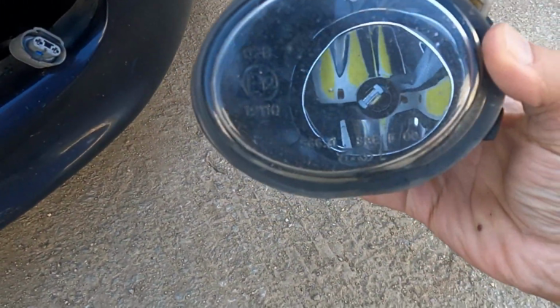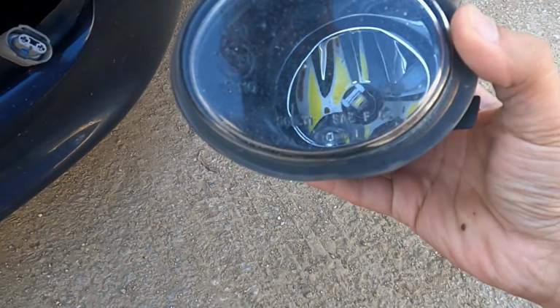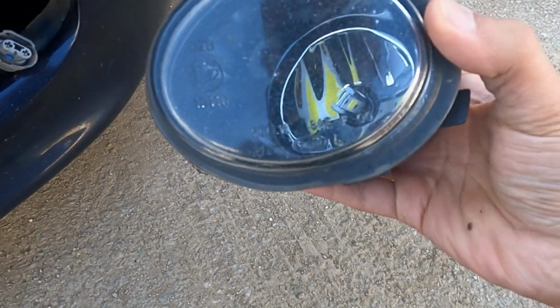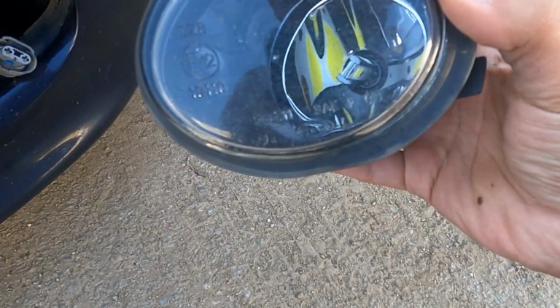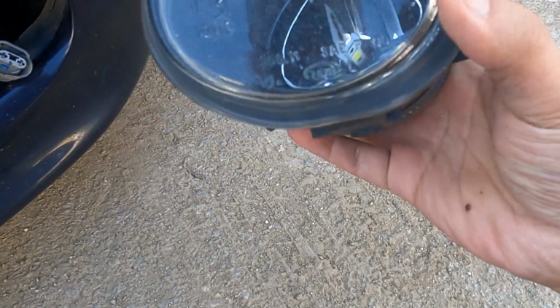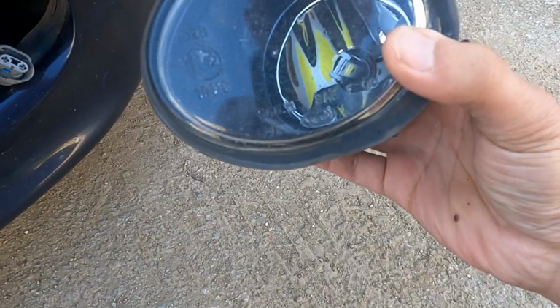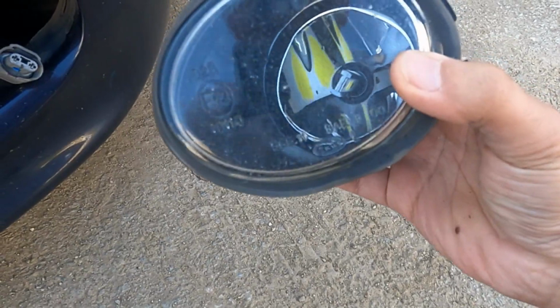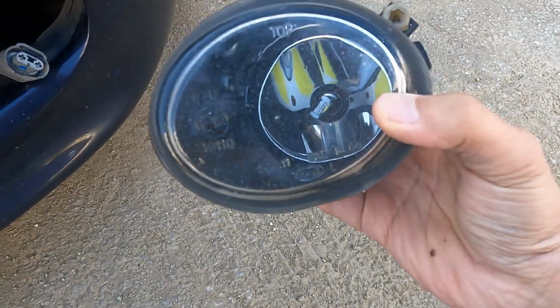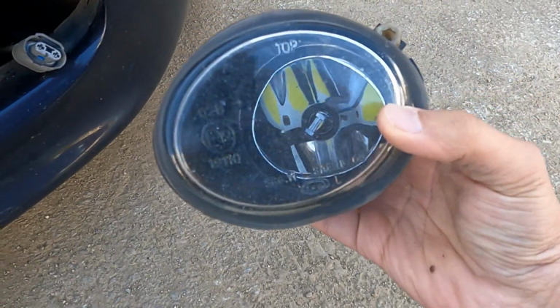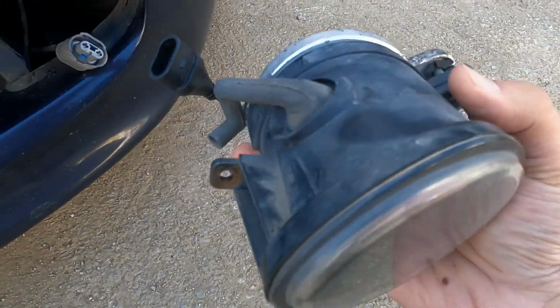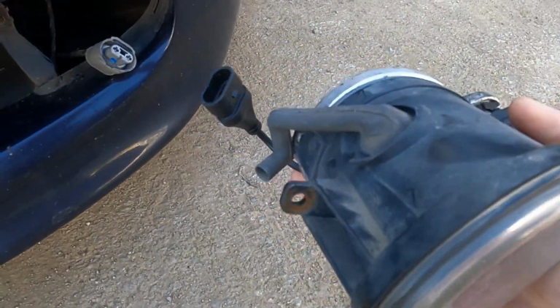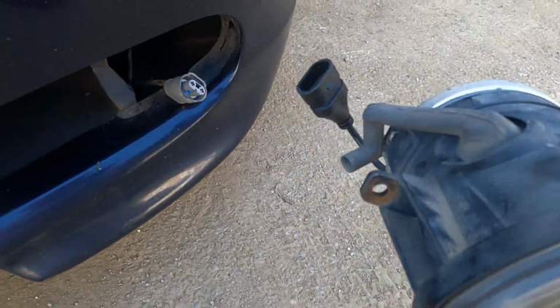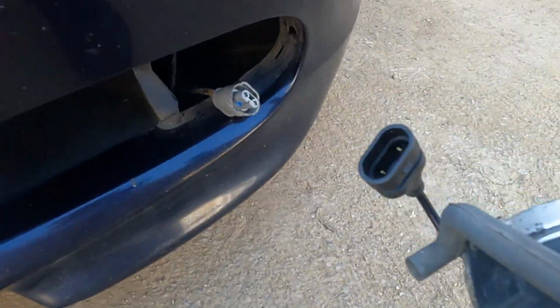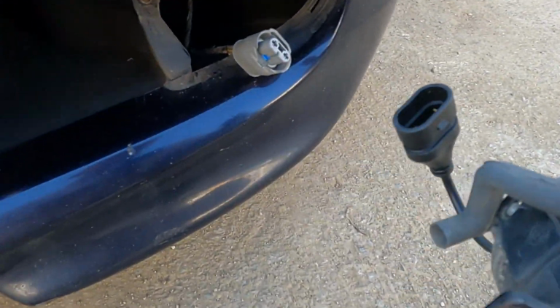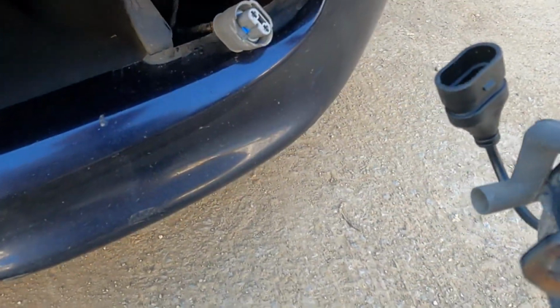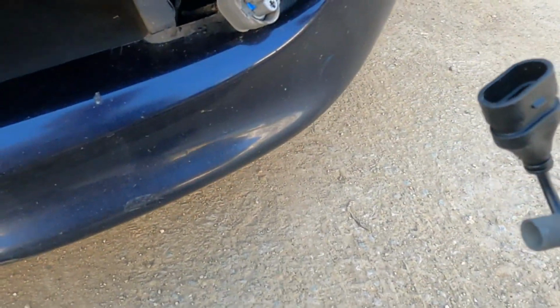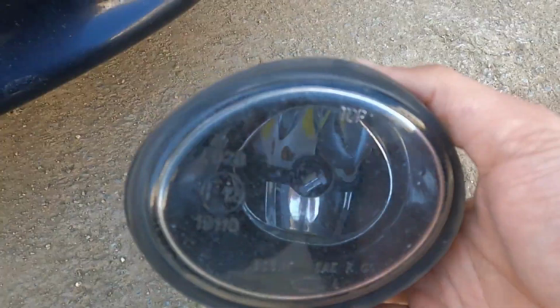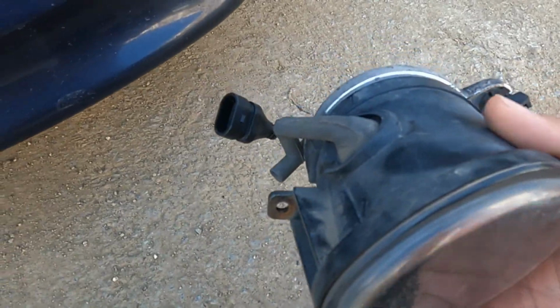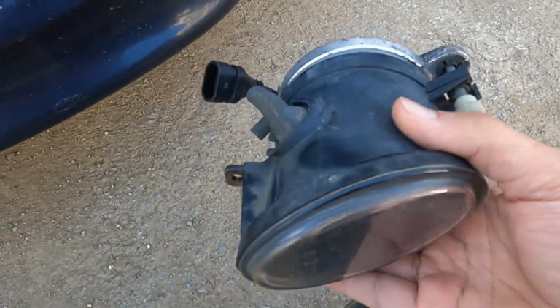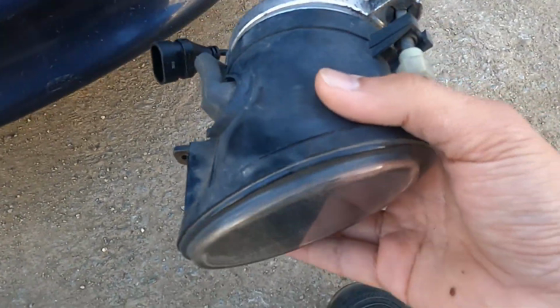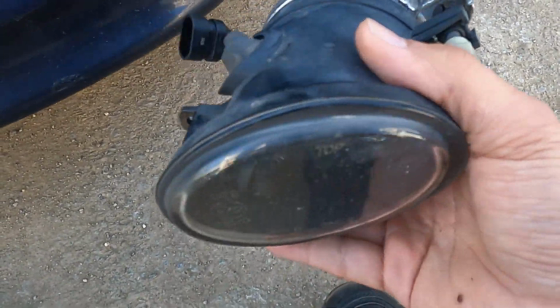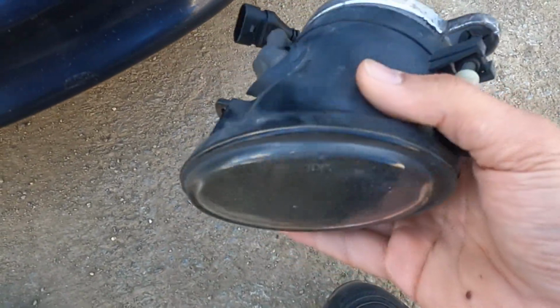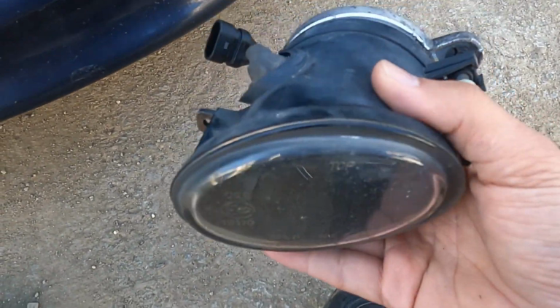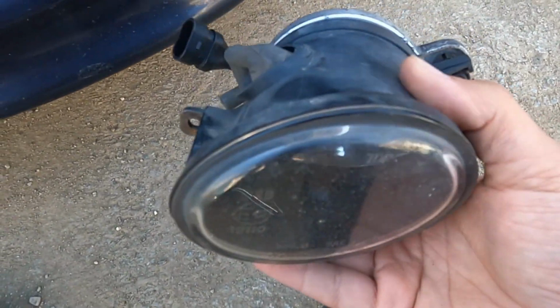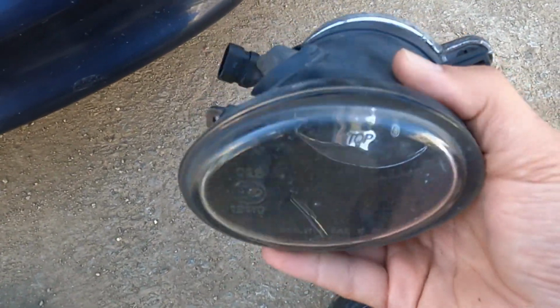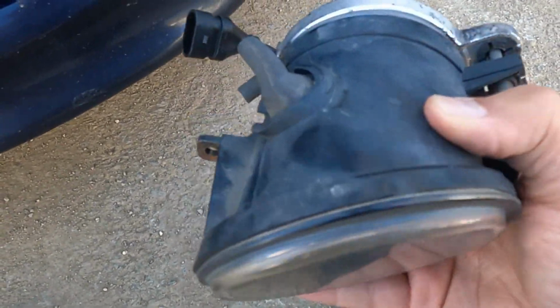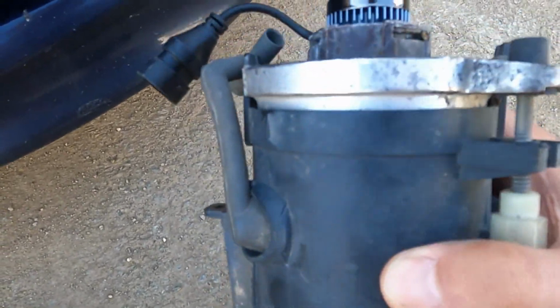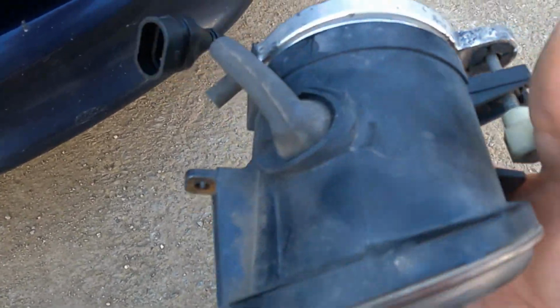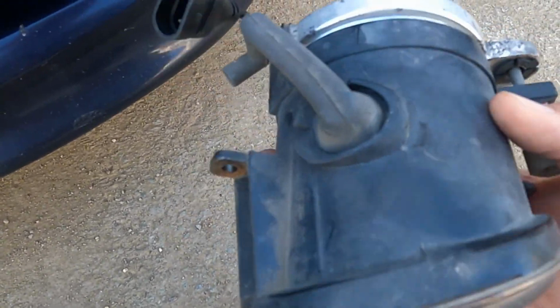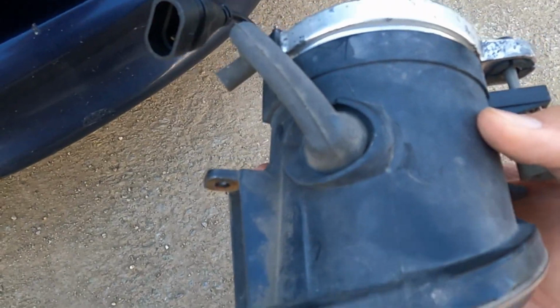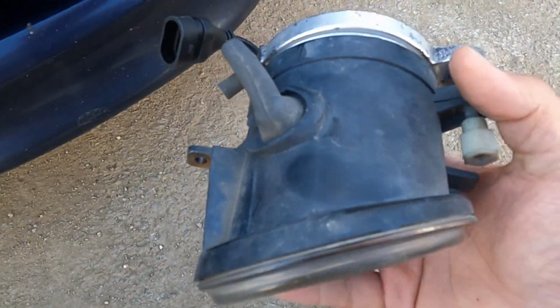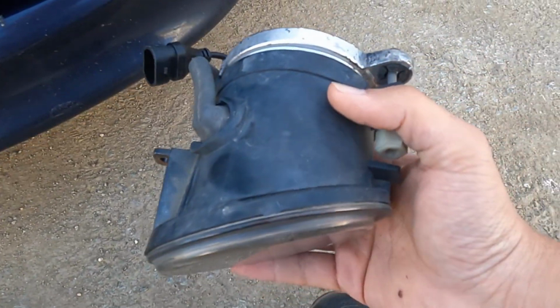It's also good to see that this fog housing is ZKW, which is the original BMW brand — it's really solid and heavy. I can feel the quality compared to the Chinese ones.